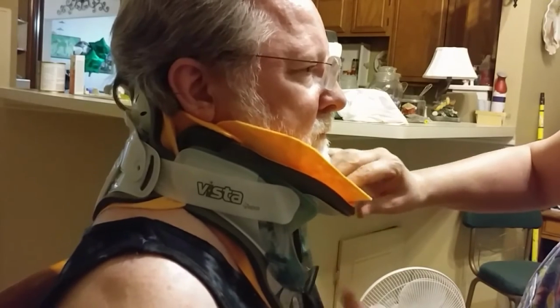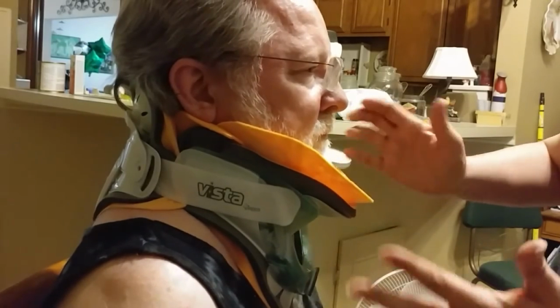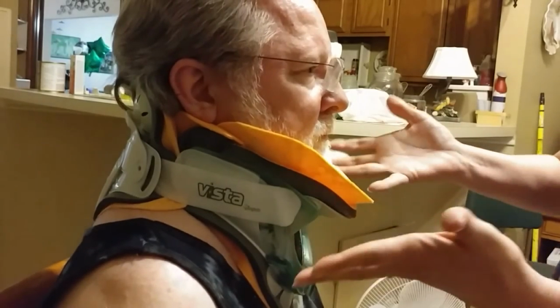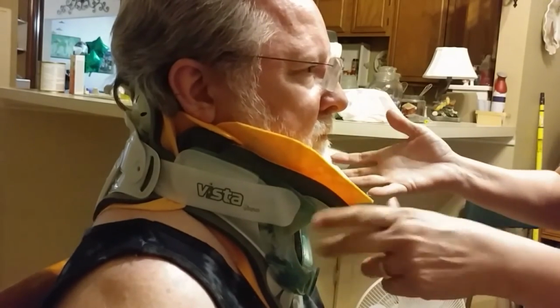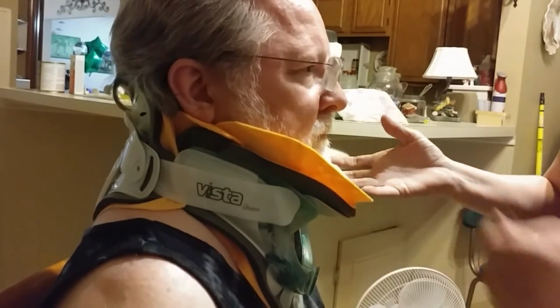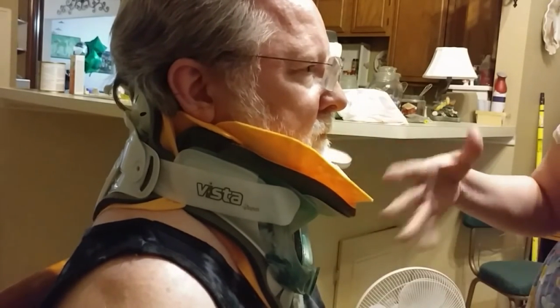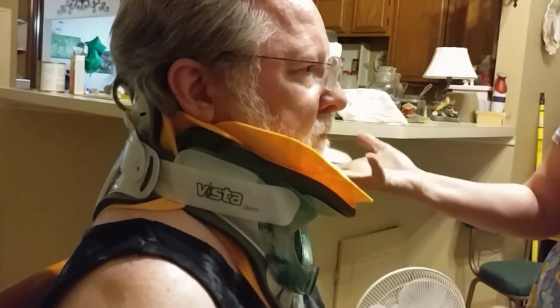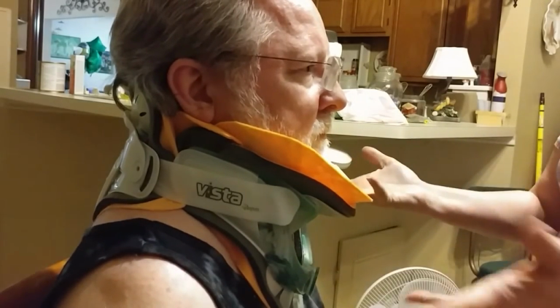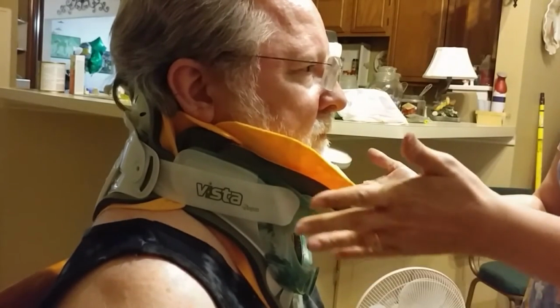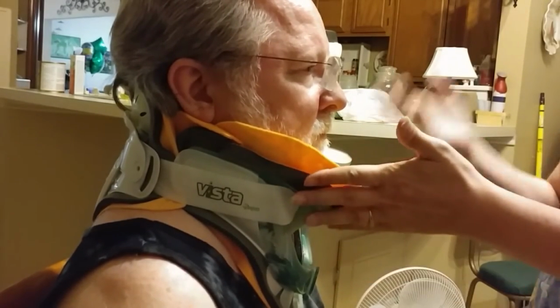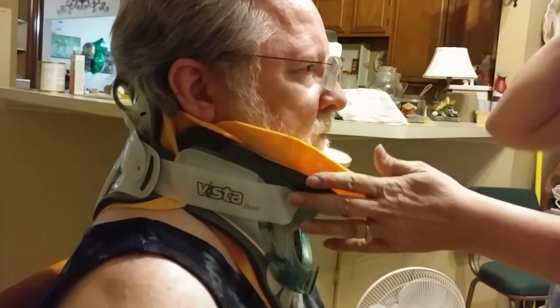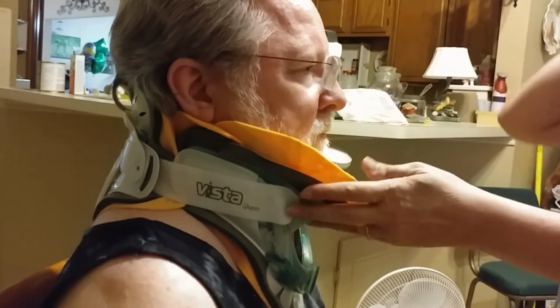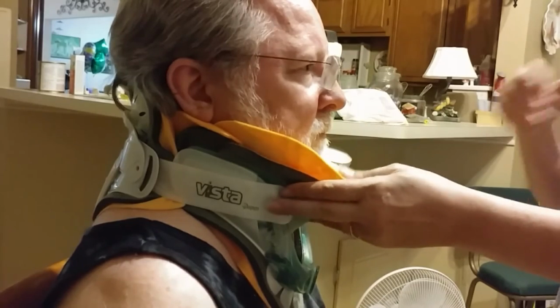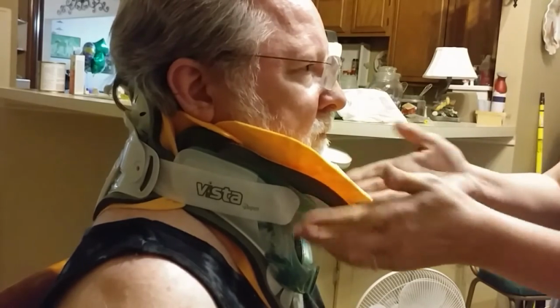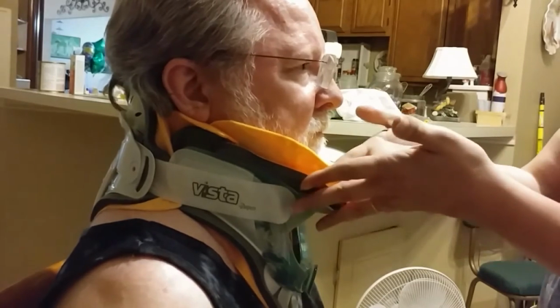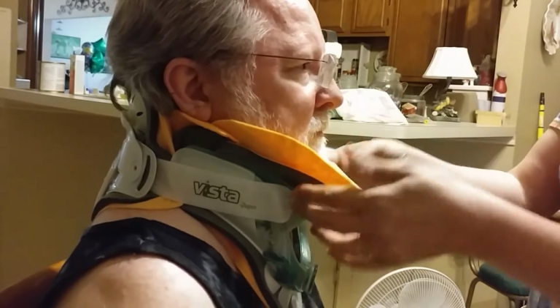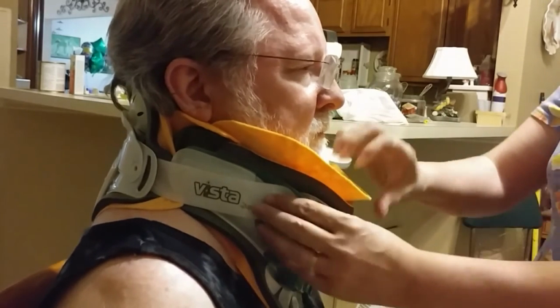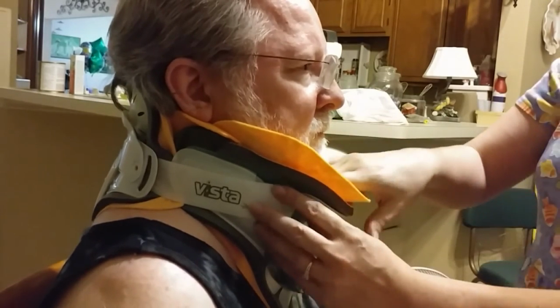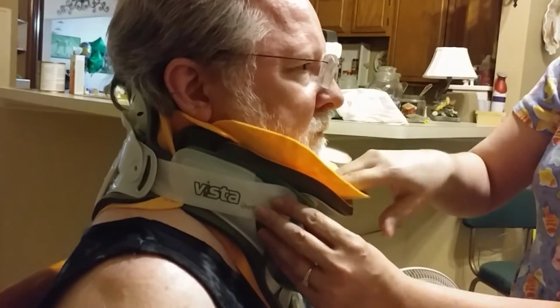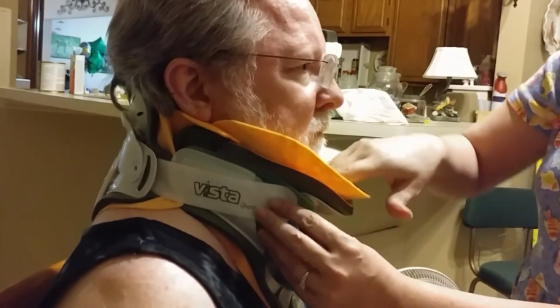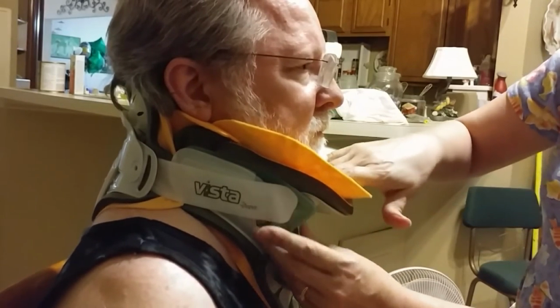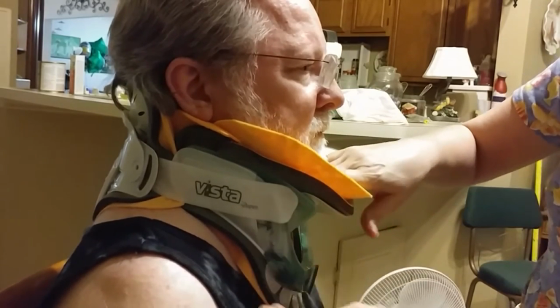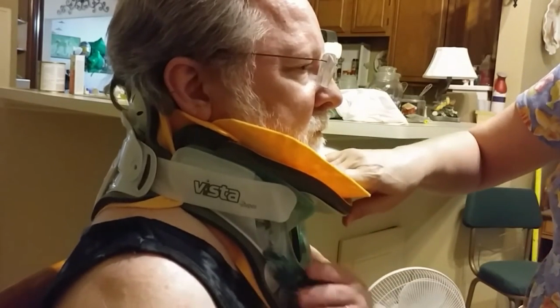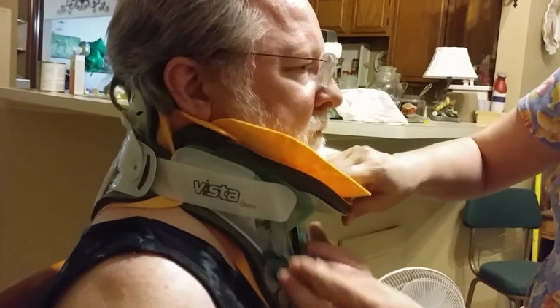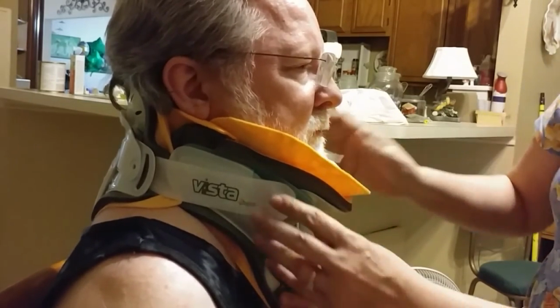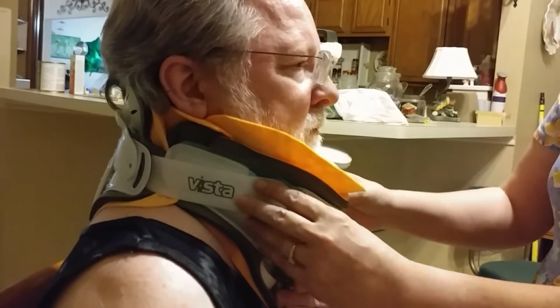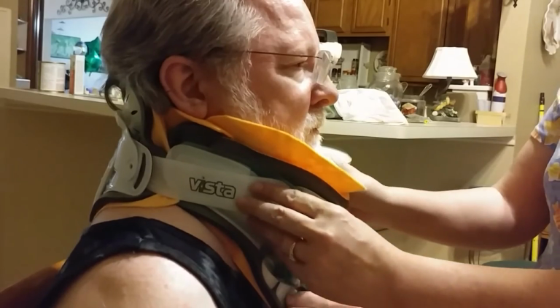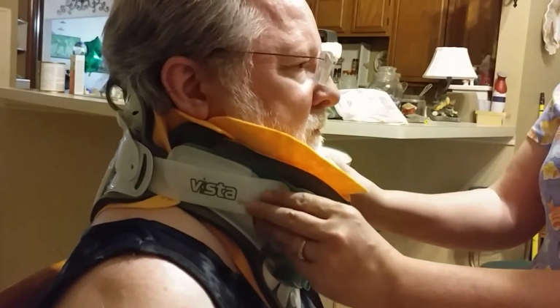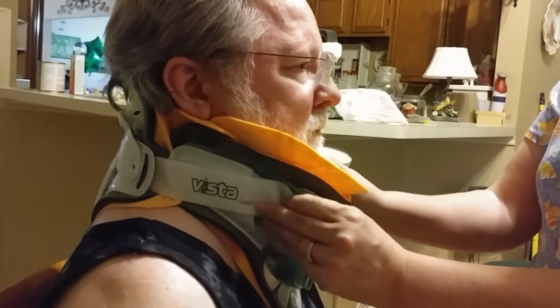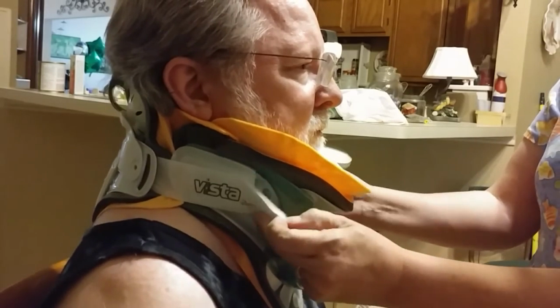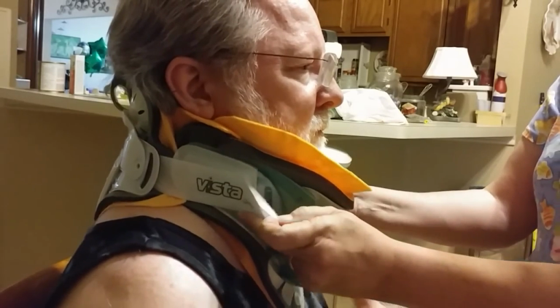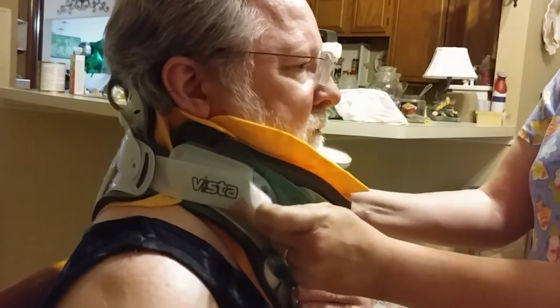That really needs to be tightened up, but I'm not going to since he's already taken his walk today. This would actually go in tighter because this piece has to go in at the chin. But anyway, that's how you do that.